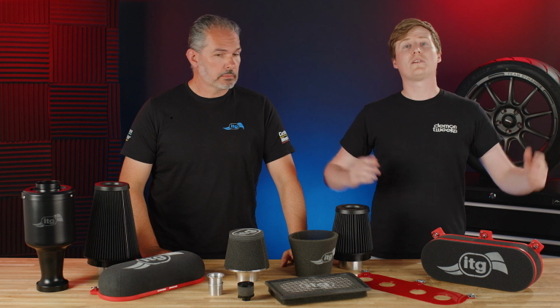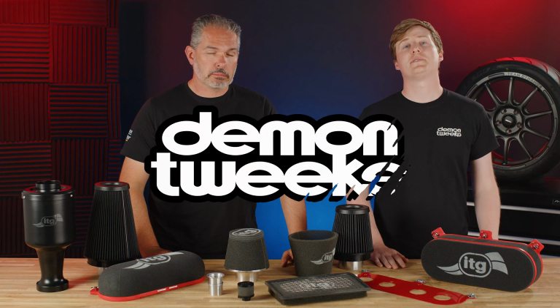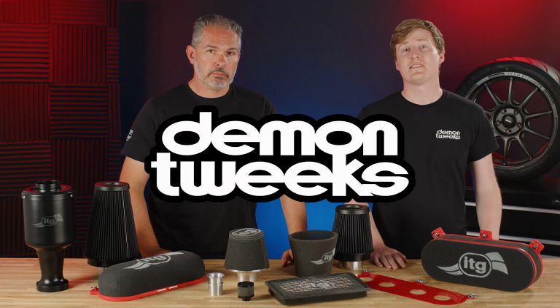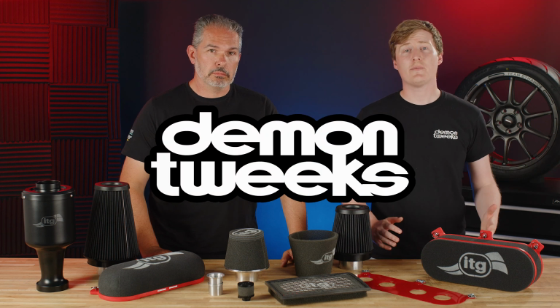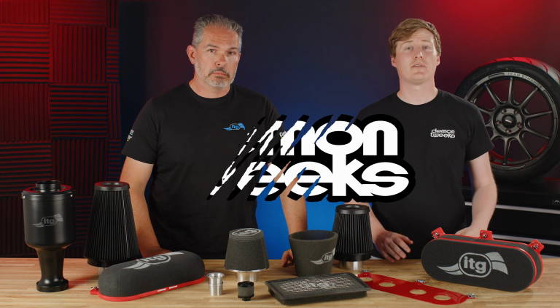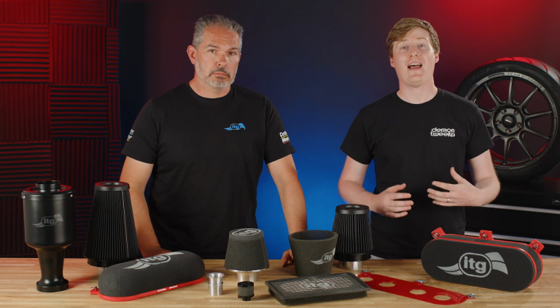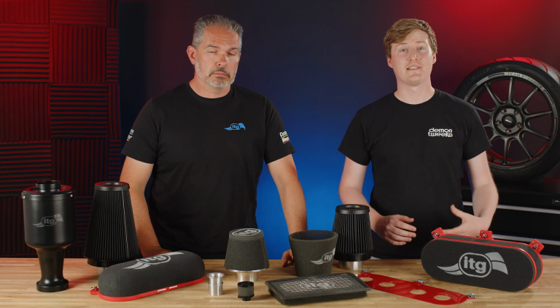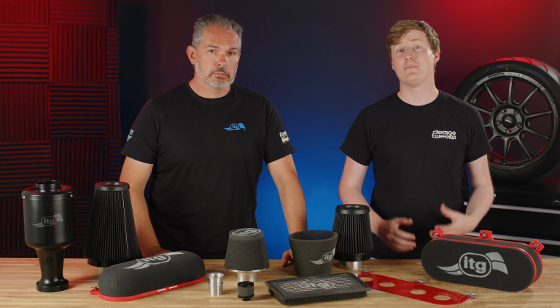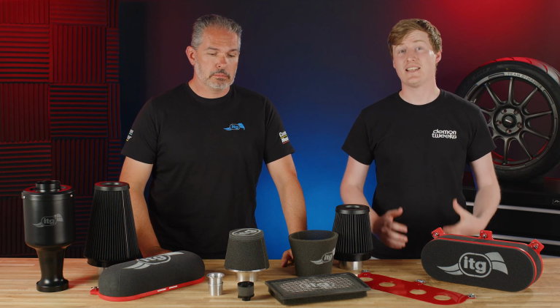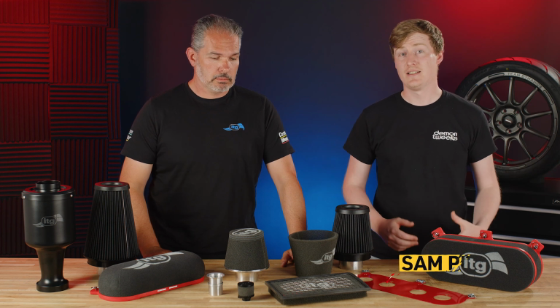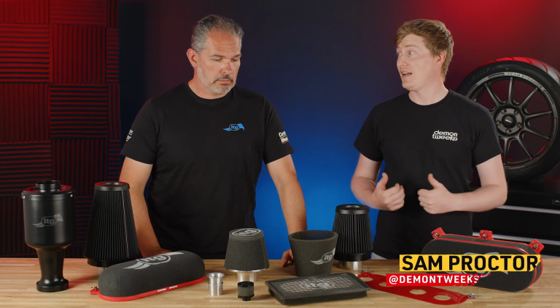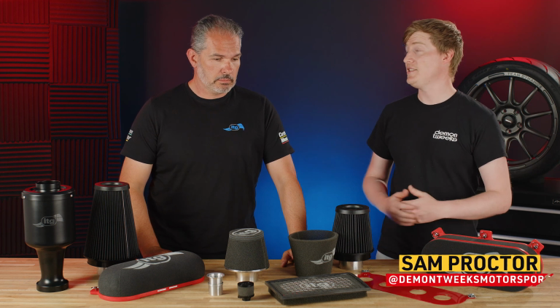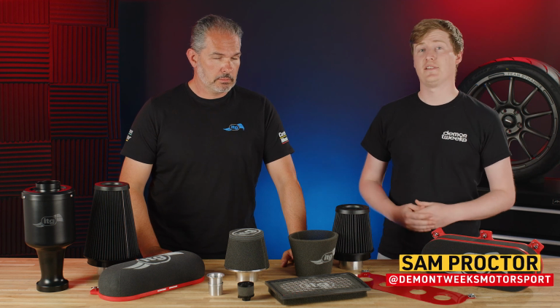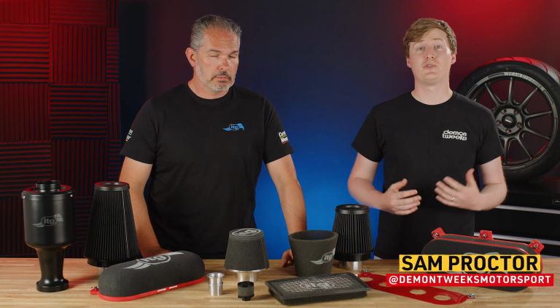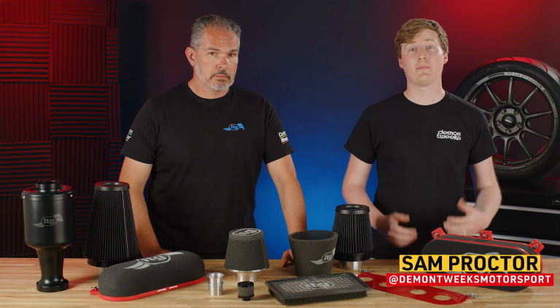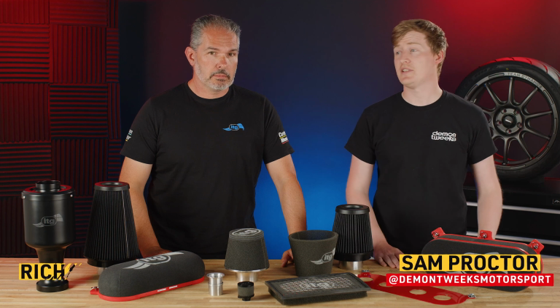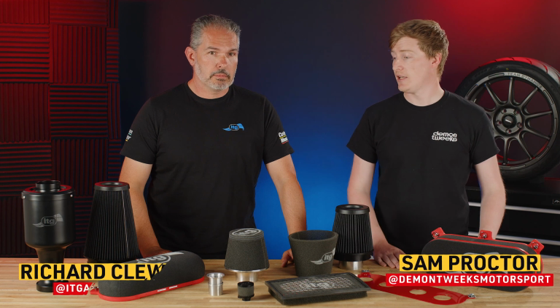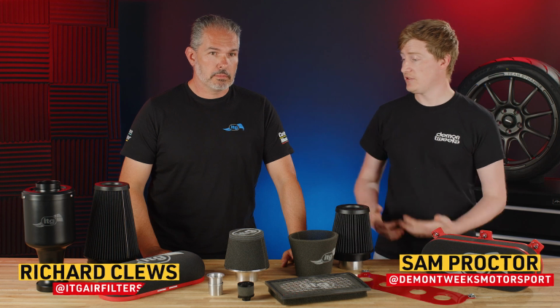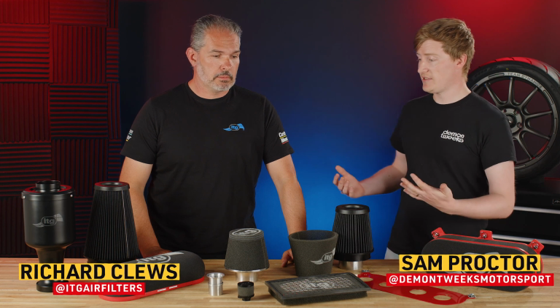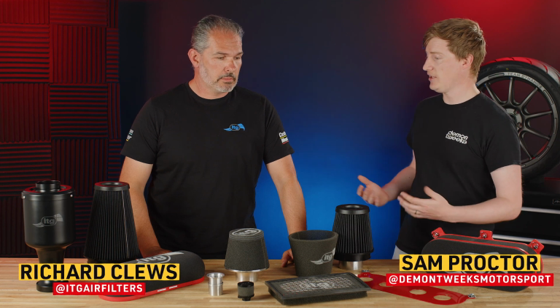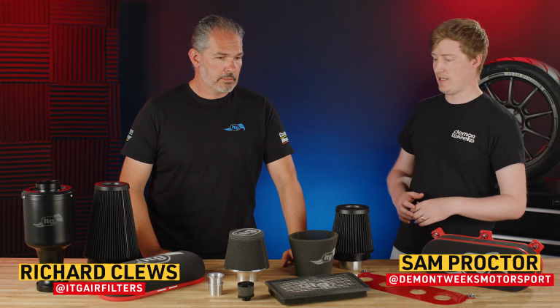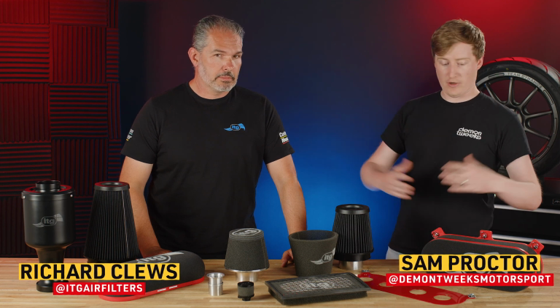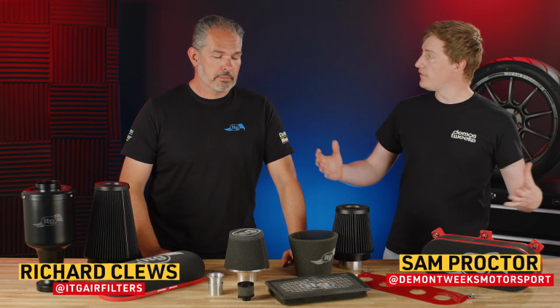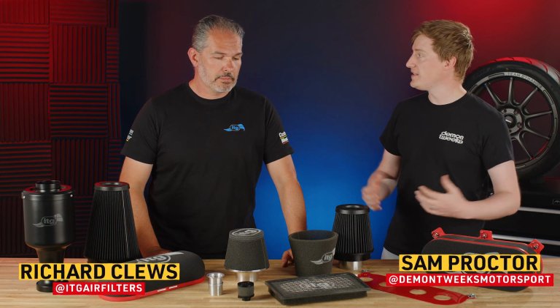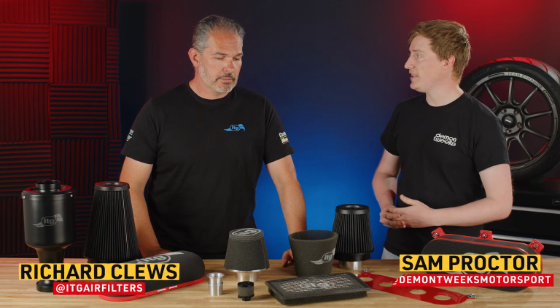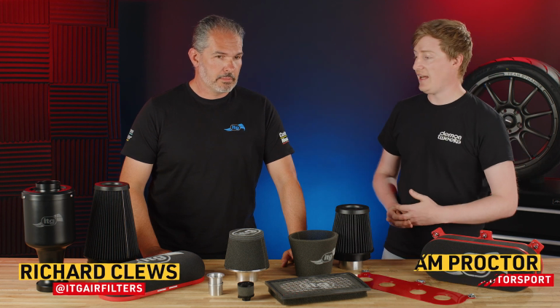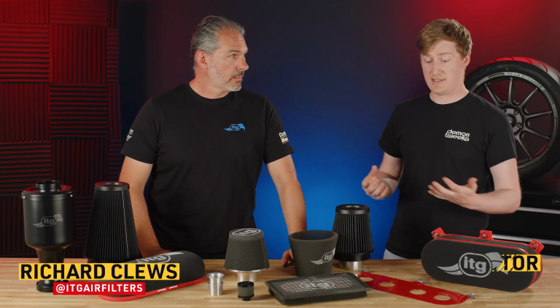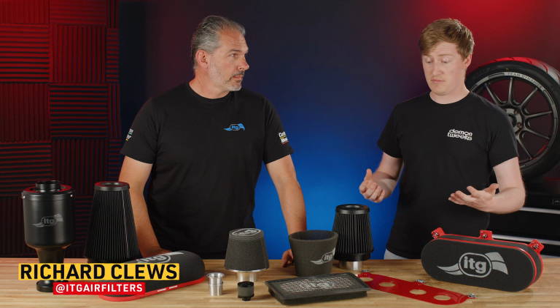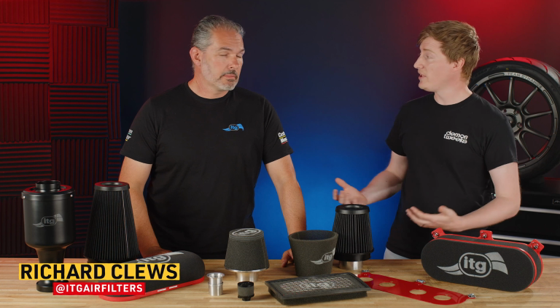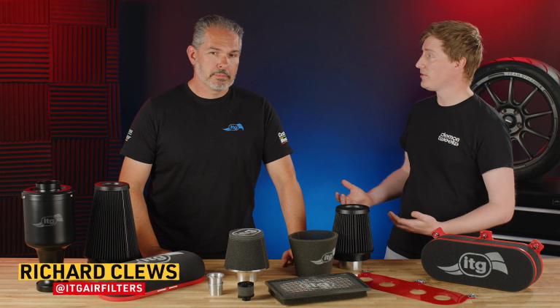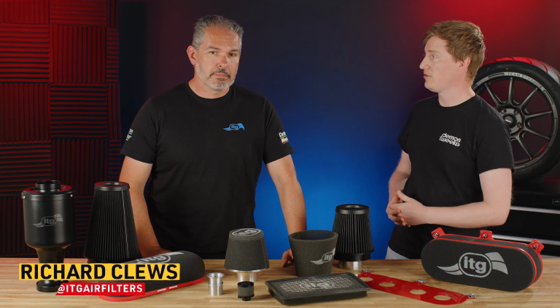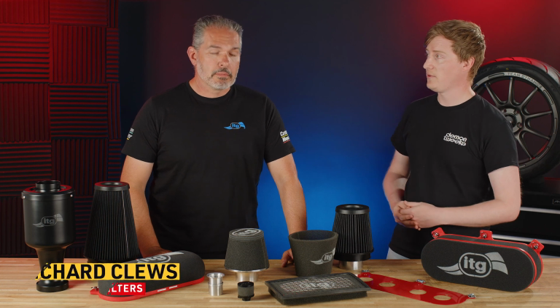Welcome to Demon Tweaks. Today we're going to be talking about air filters, and in particular ITG filters. I'm joined here by Richard, and Richard you're going to tell us a little bit about the offering from ITG and the company in general, so fire away.